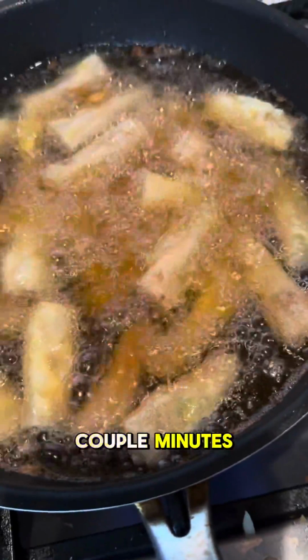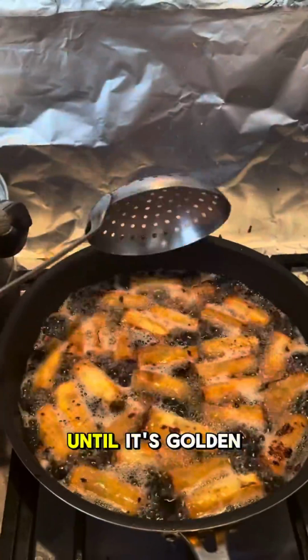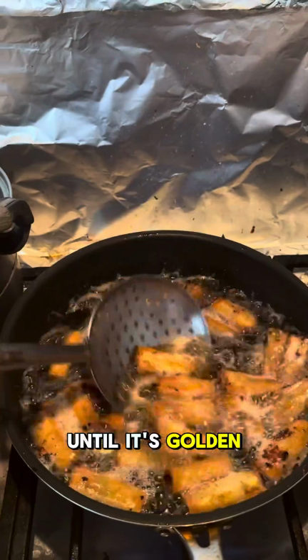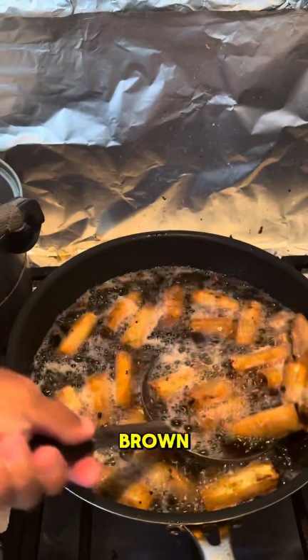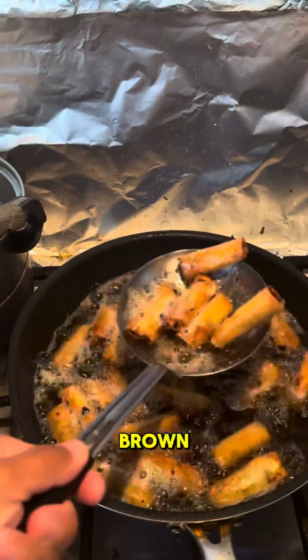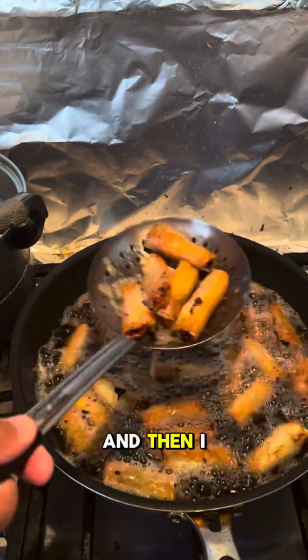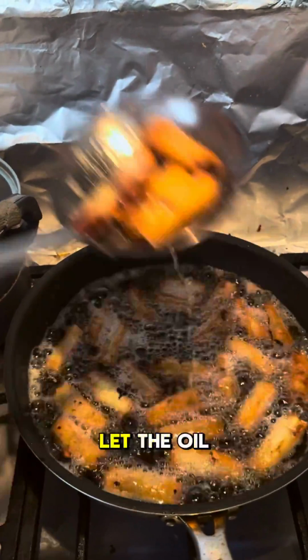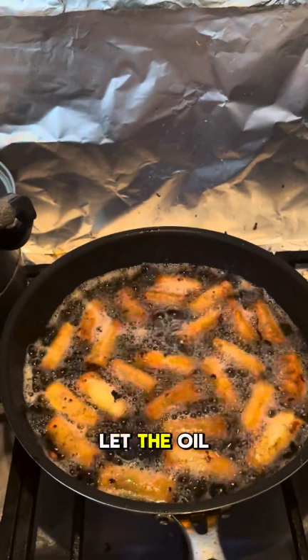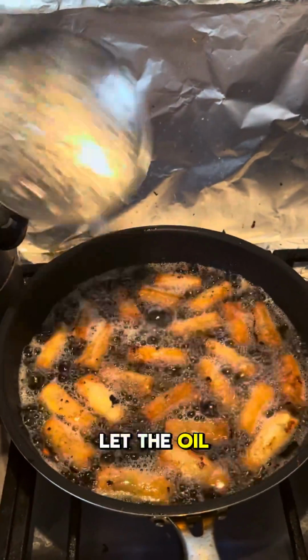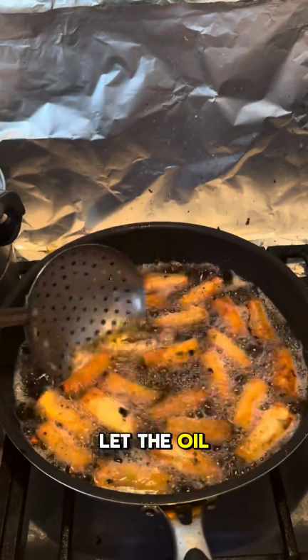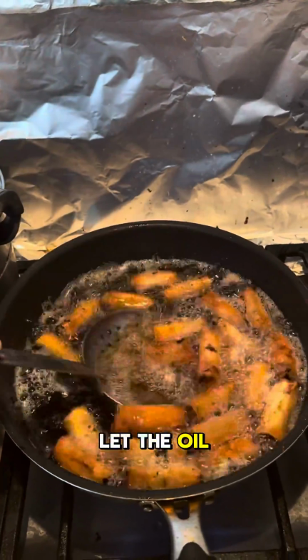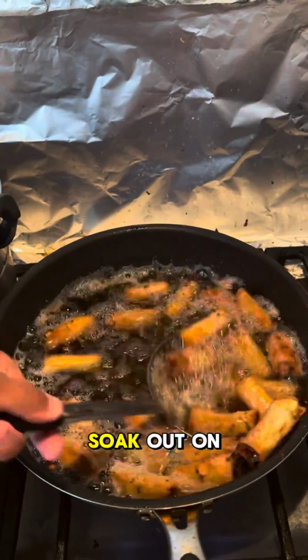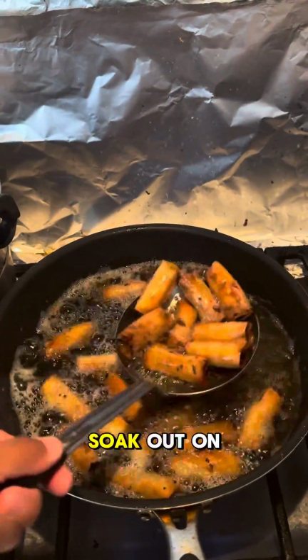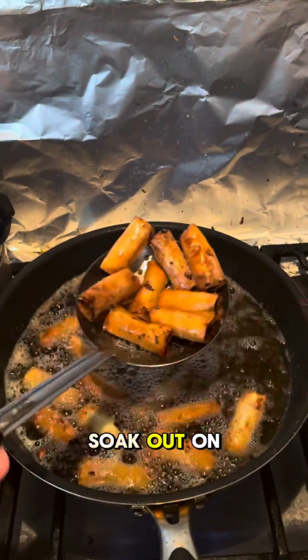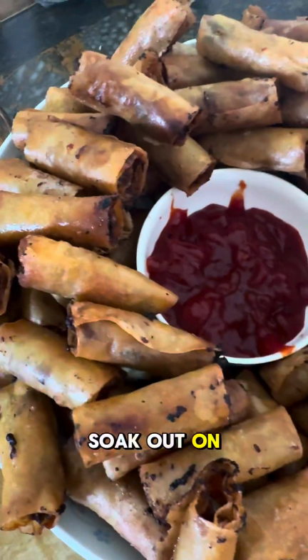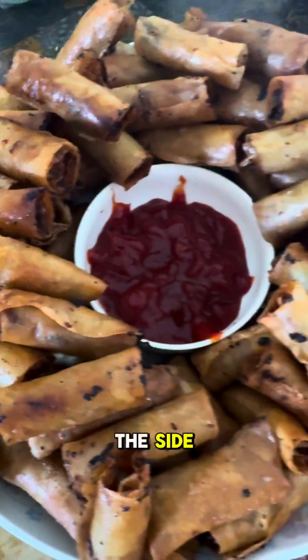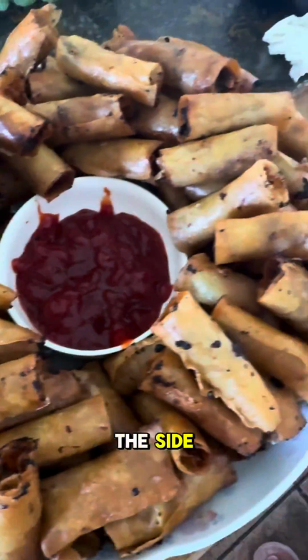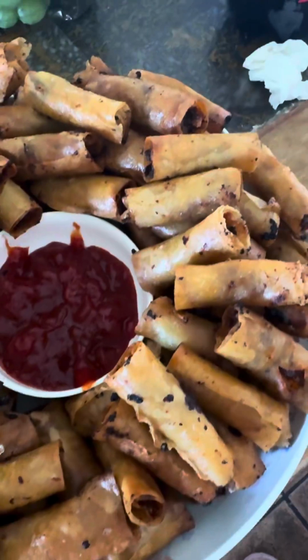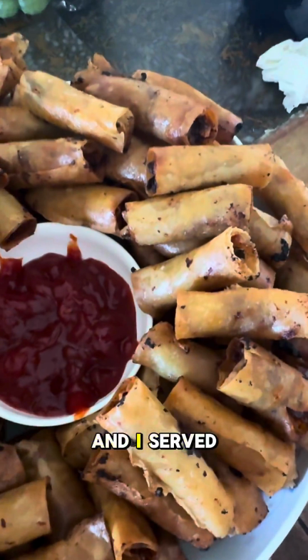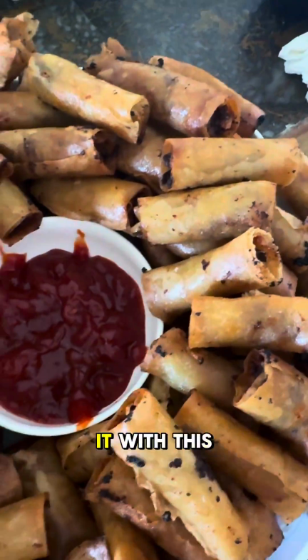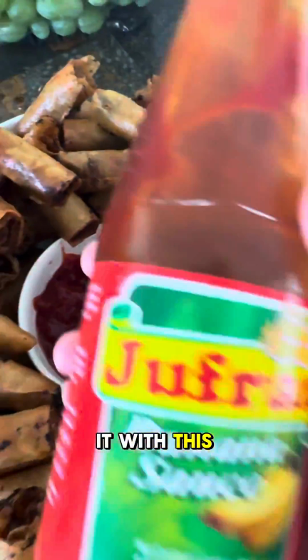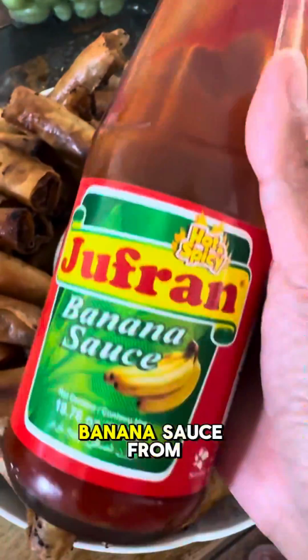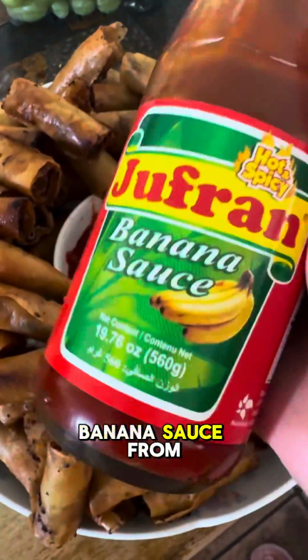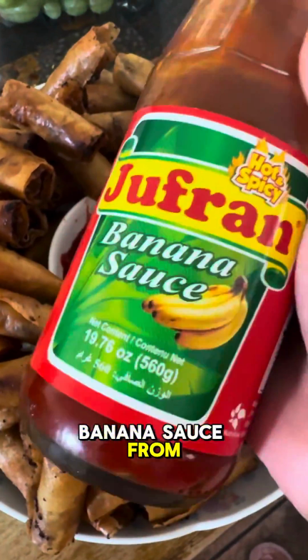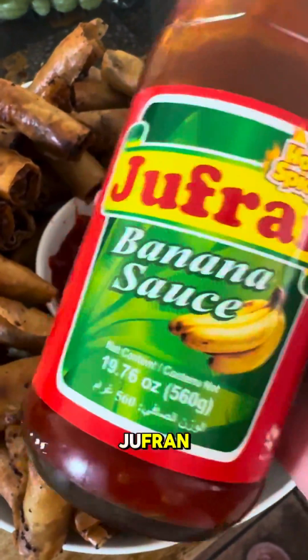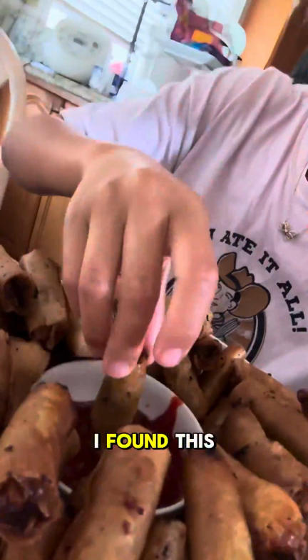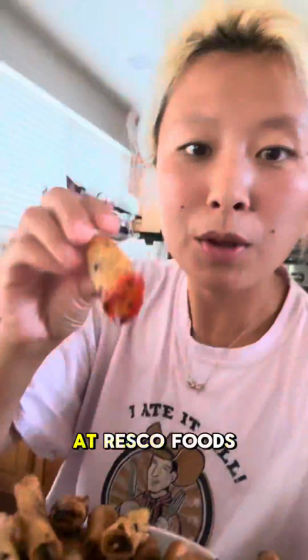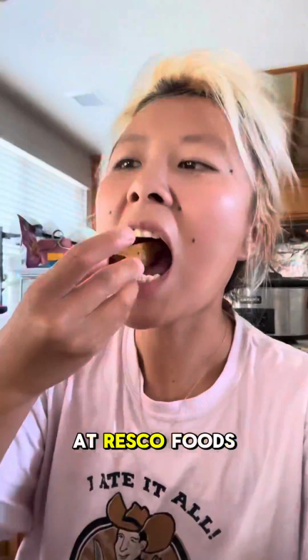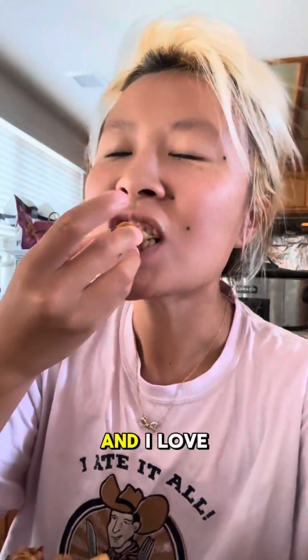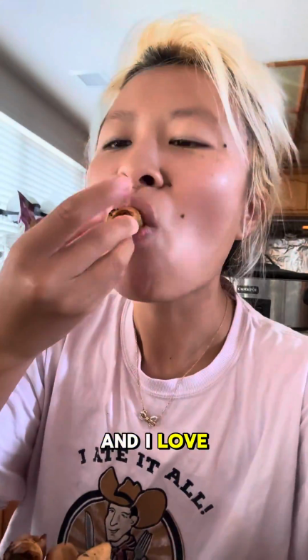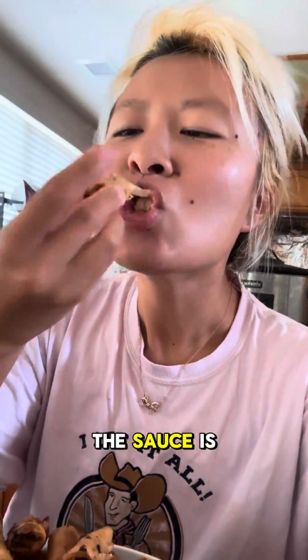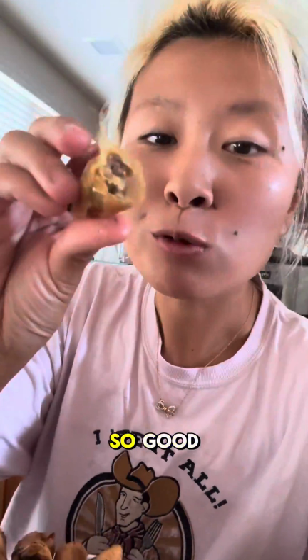You're just going to fry for a couple of minutes until golden brown, then let the oil soak out on the side. I served it with this banana sauce from Jufran — I found this at Seafood City and I love the sauce, it's so good. It's like banana ketchup.